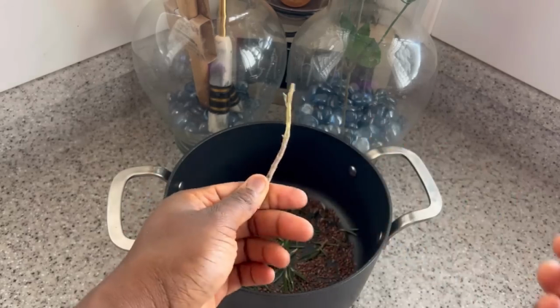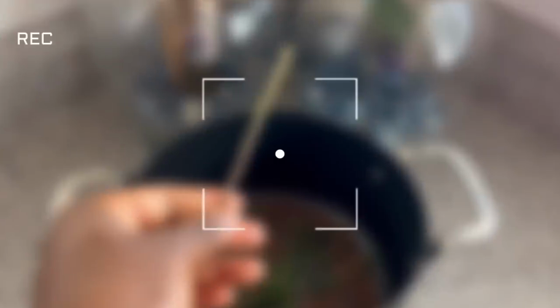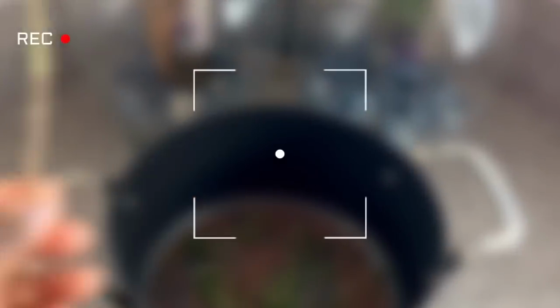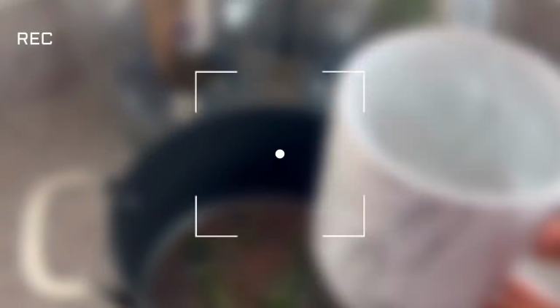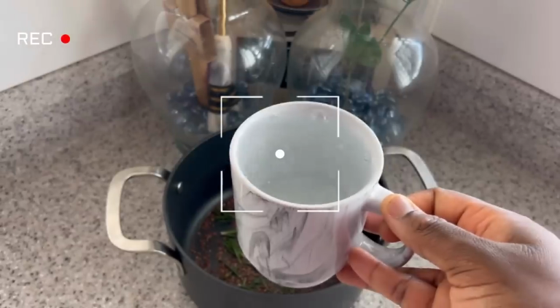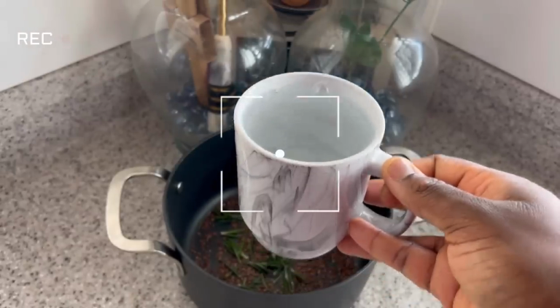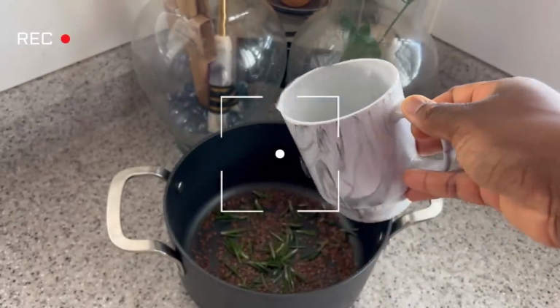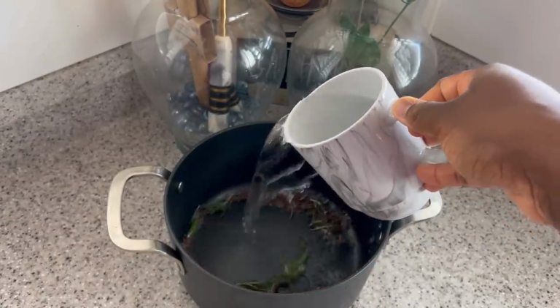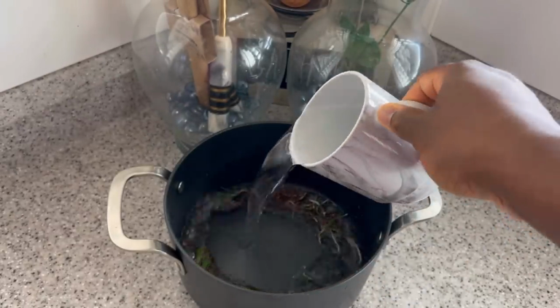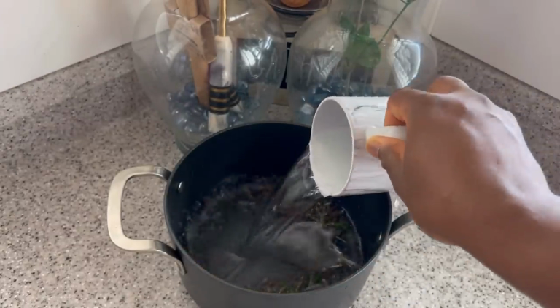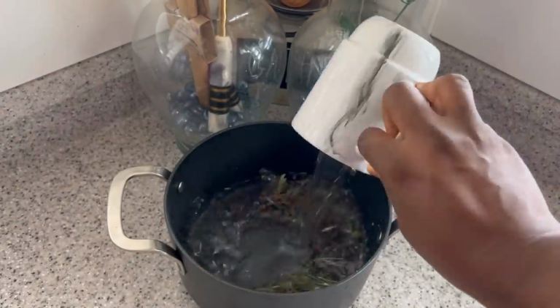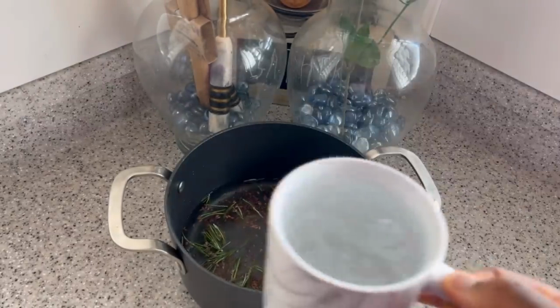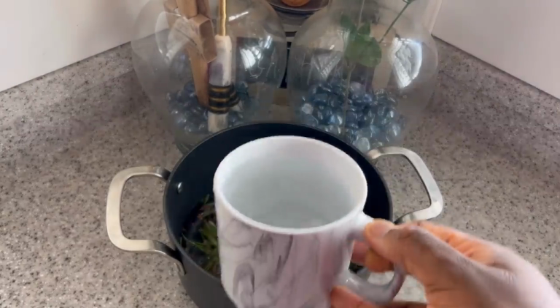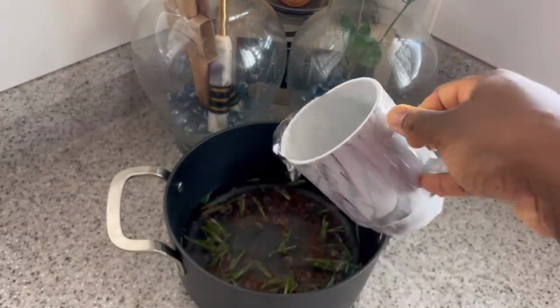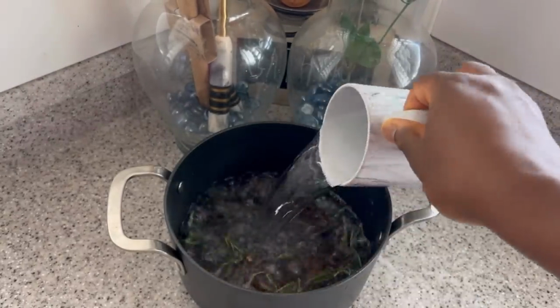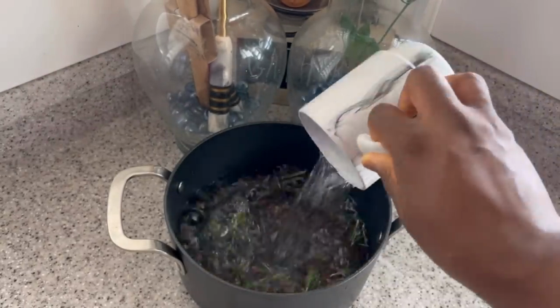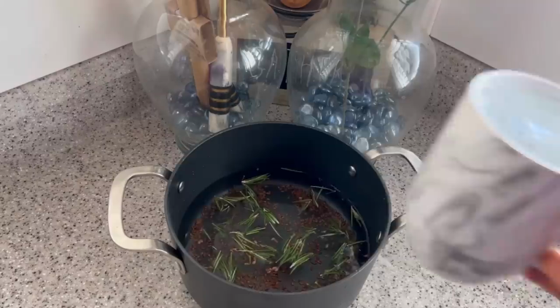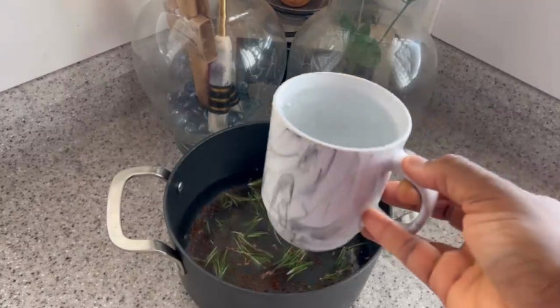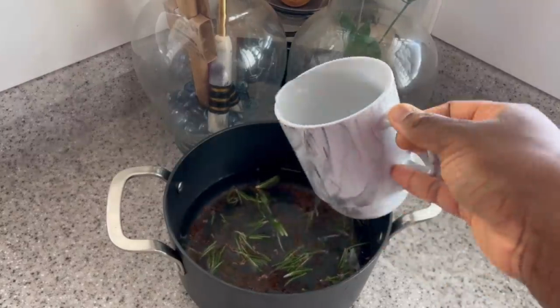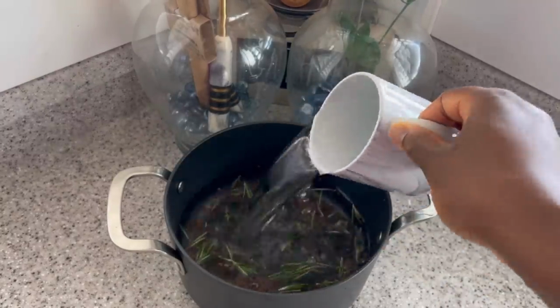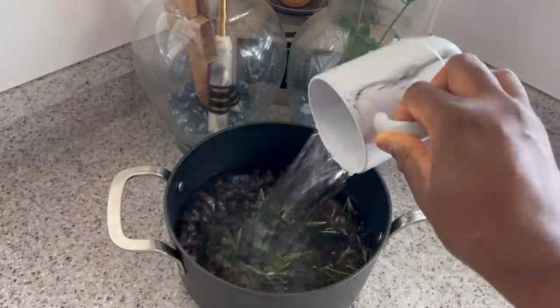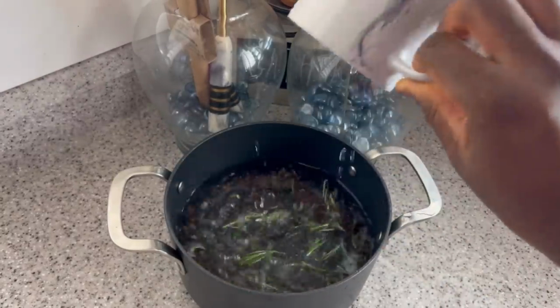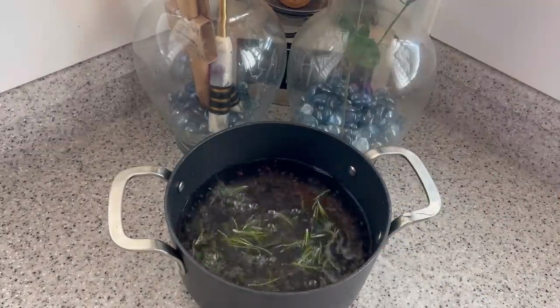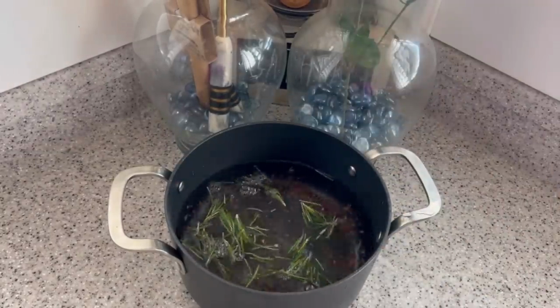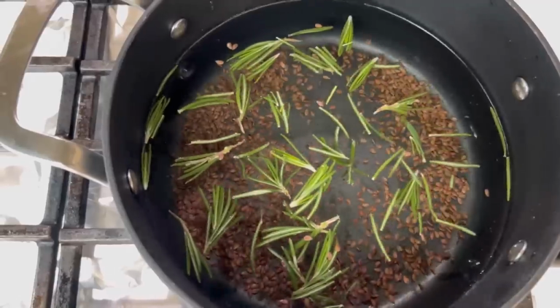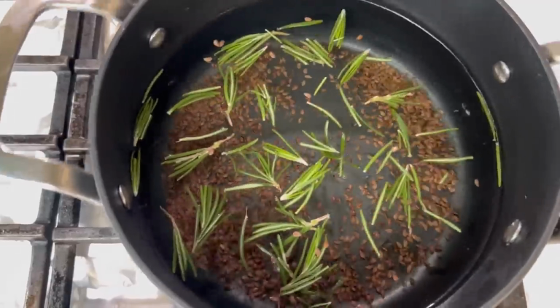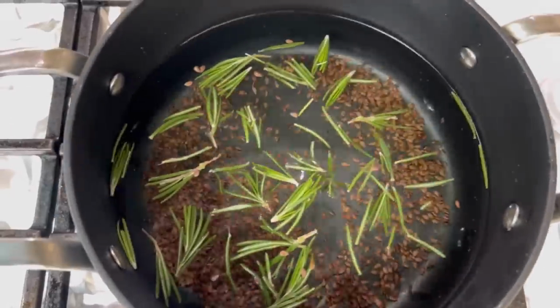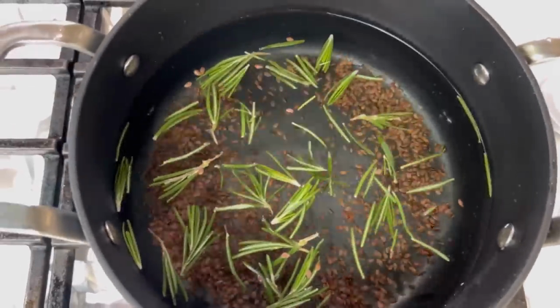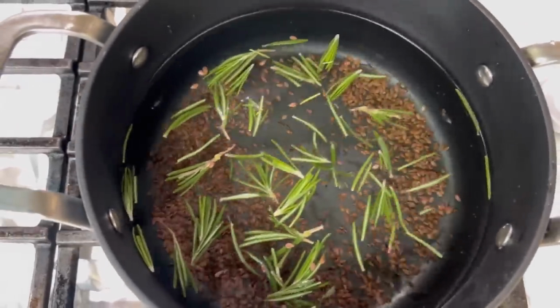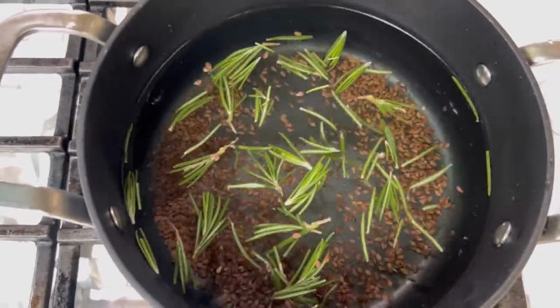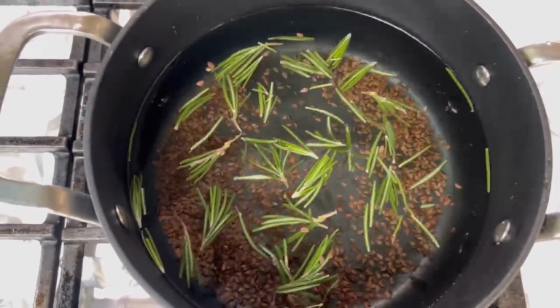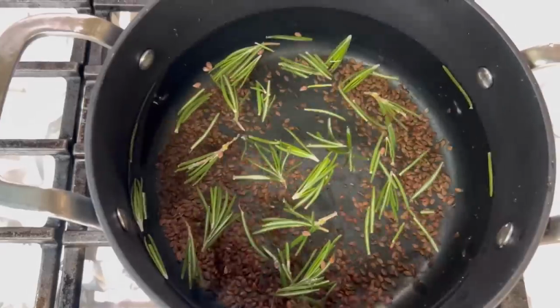I just peel all the leaves from the stick and add them to my flaxseed. Then I add about three cups of water to my saucepan and put it on the stove to boil.